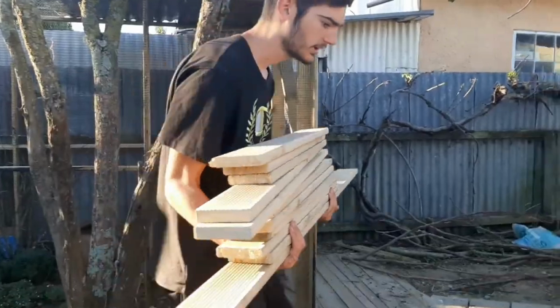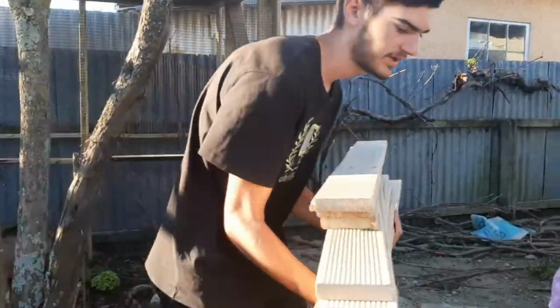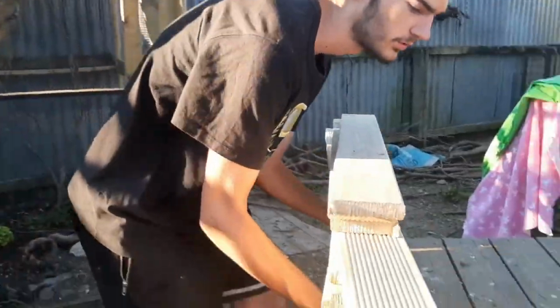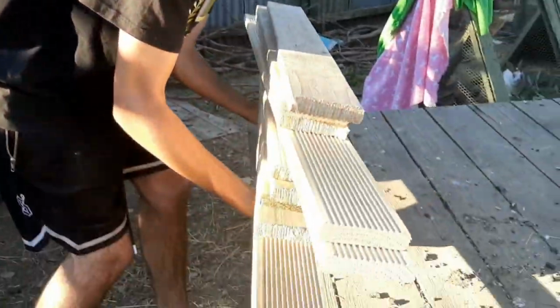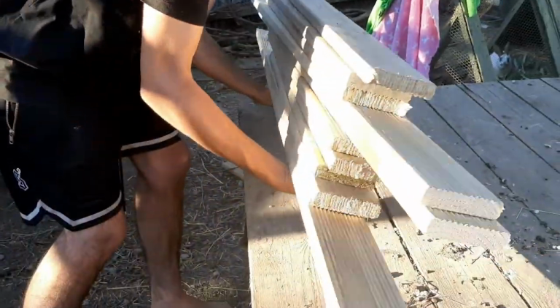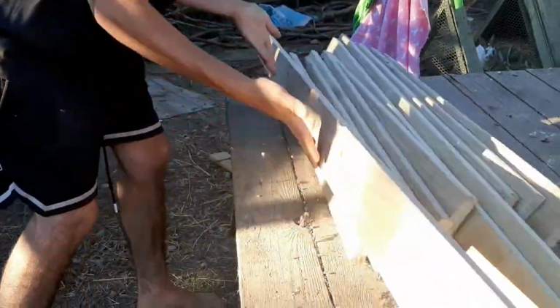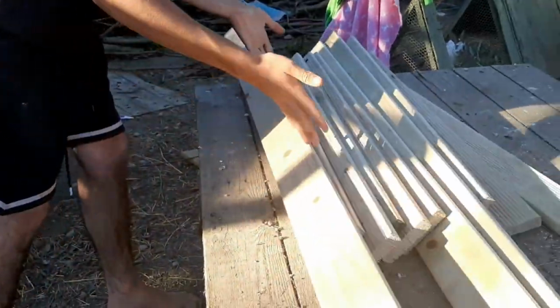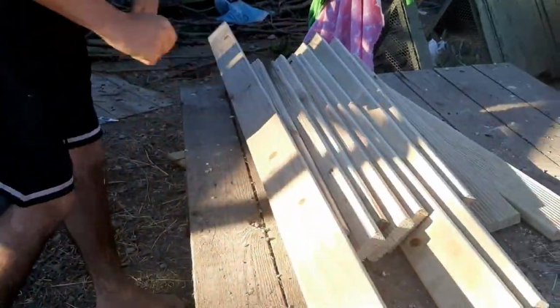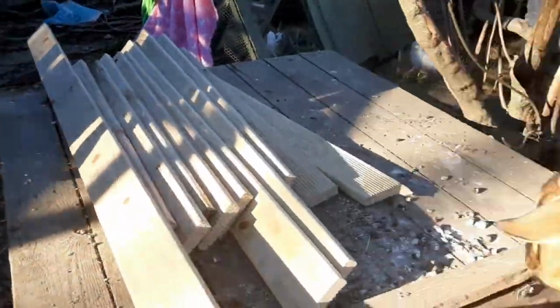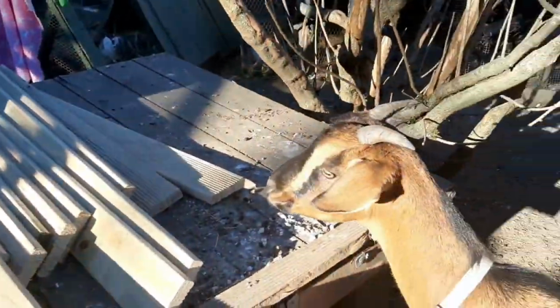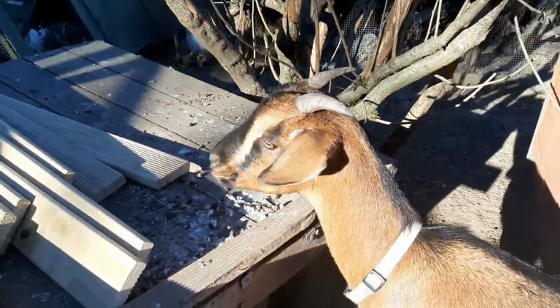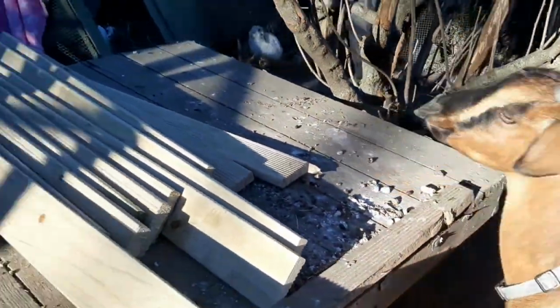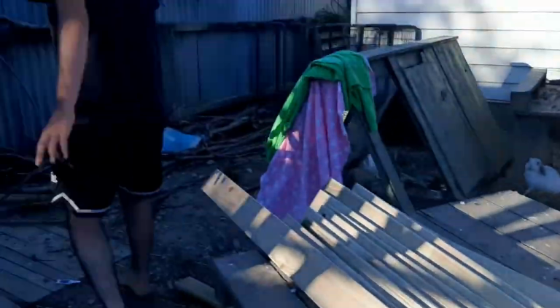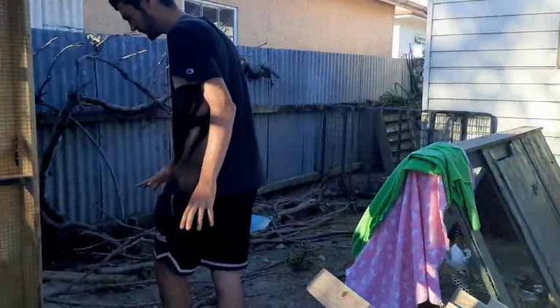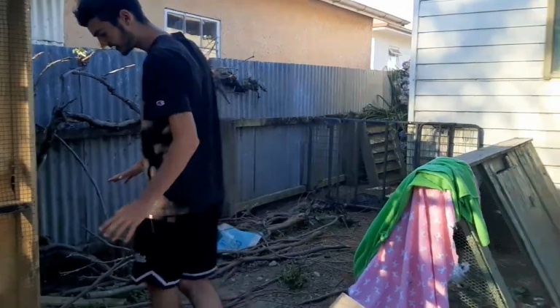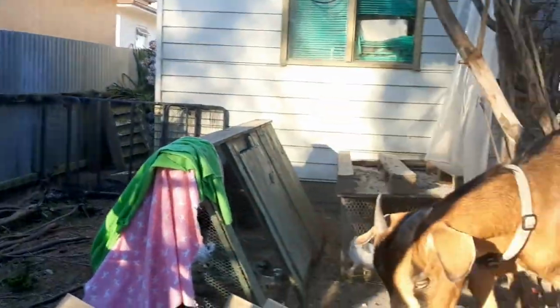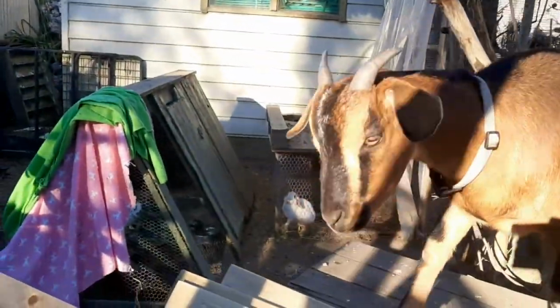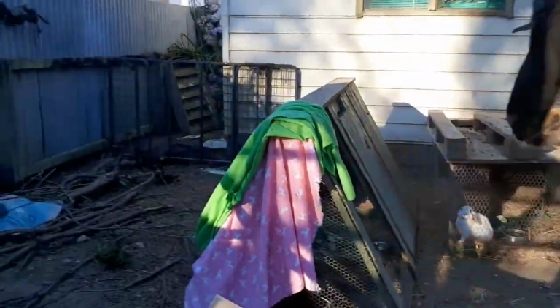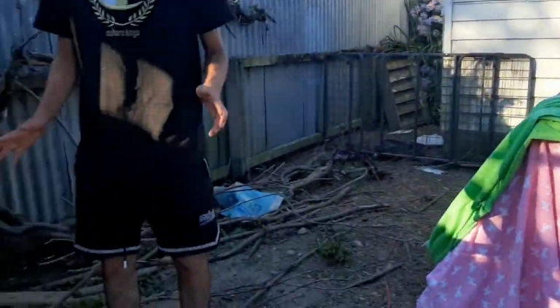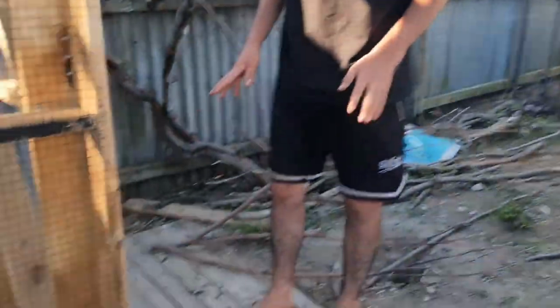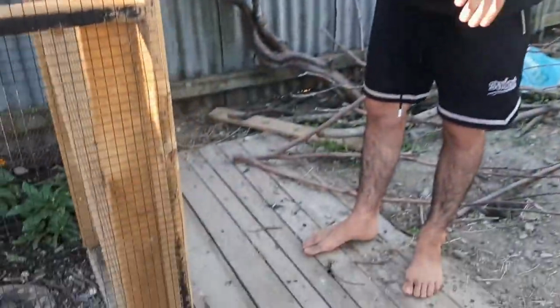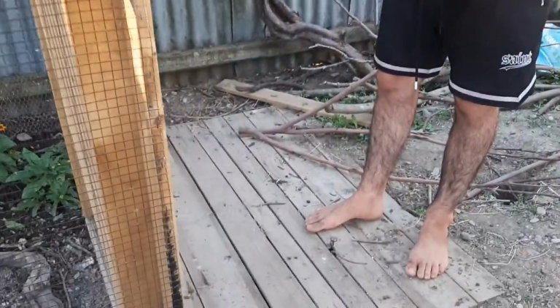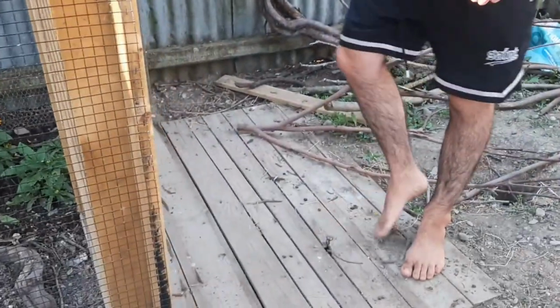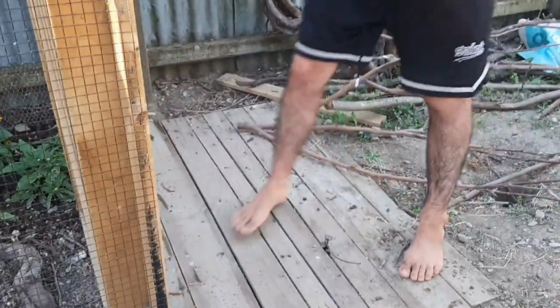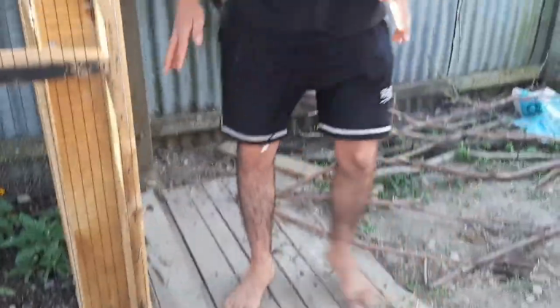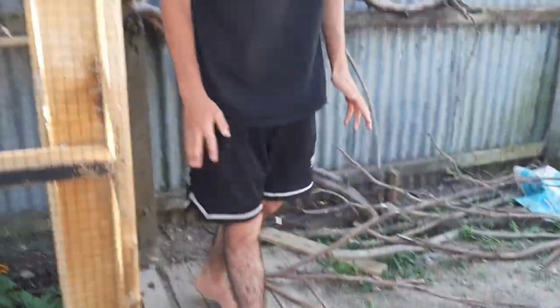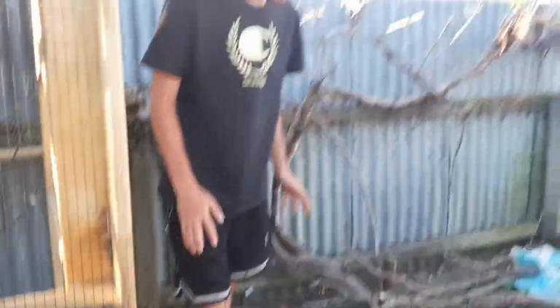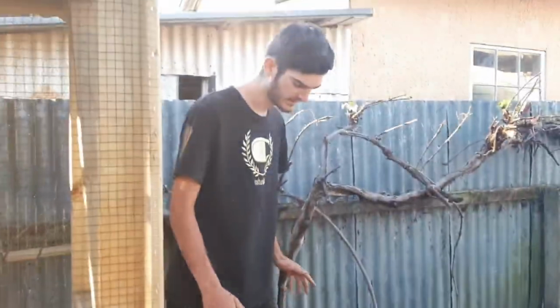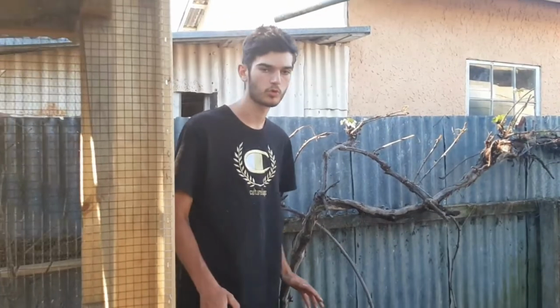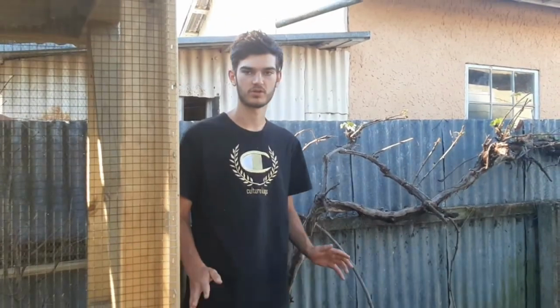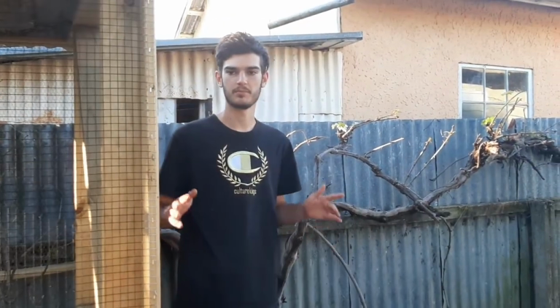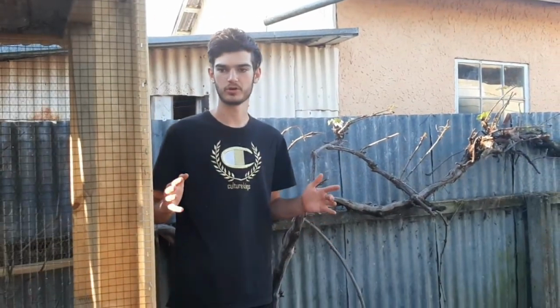I'll just place the wood here. This is the platform — I just need to clean it off as the chickens and stuff have been putting dirt on it, but this is the platform where the double door is going to be built on.